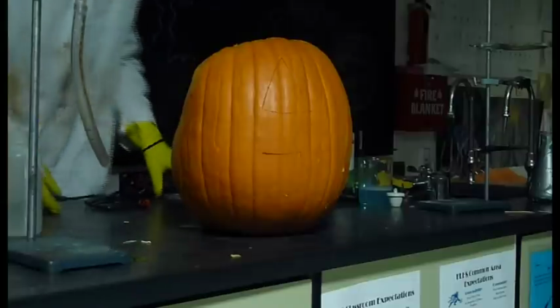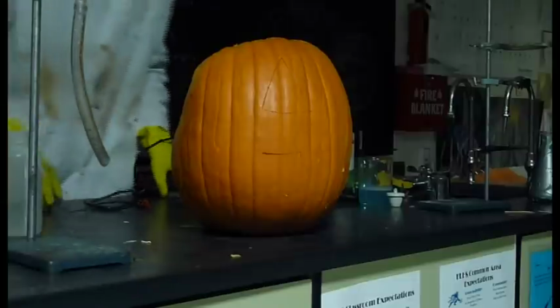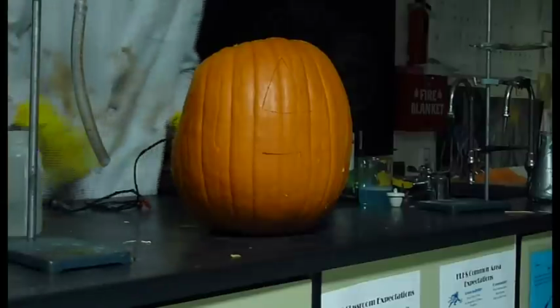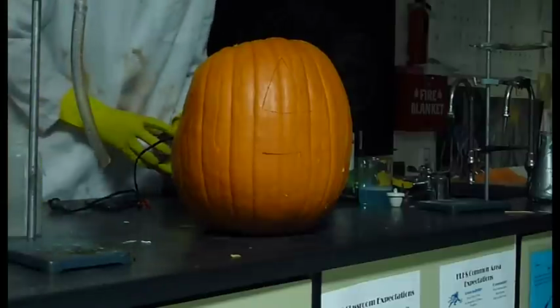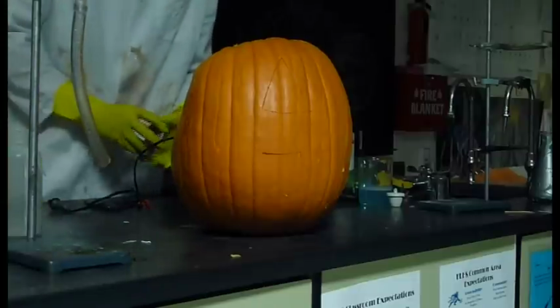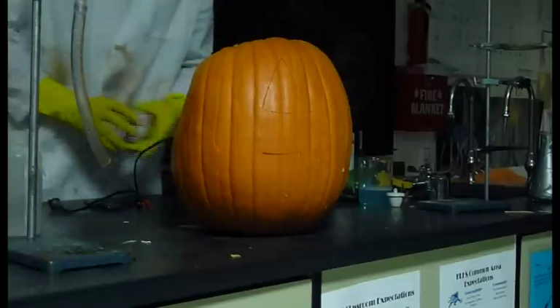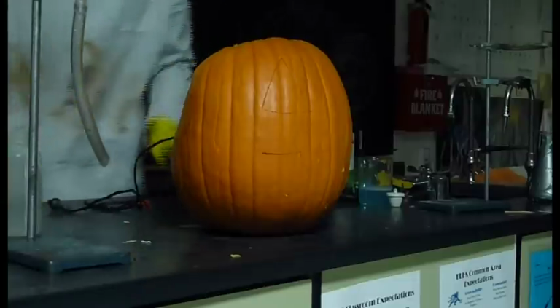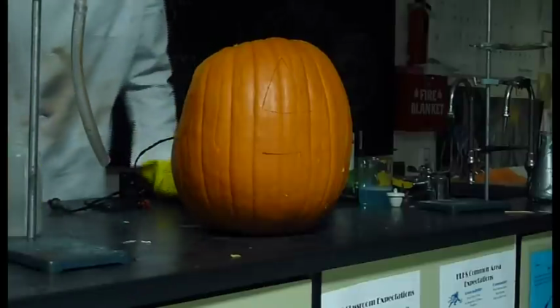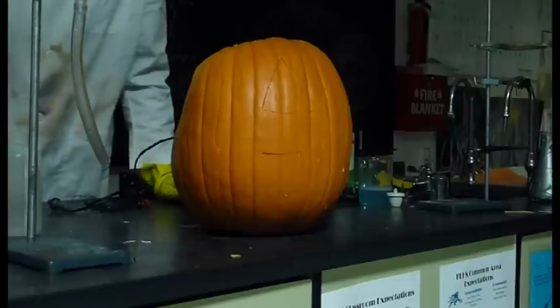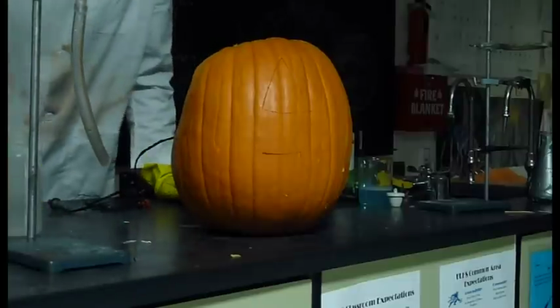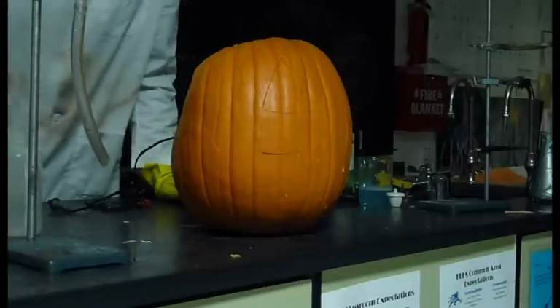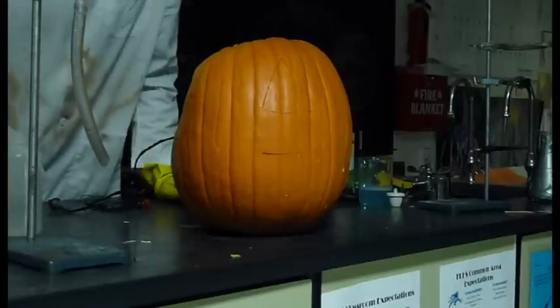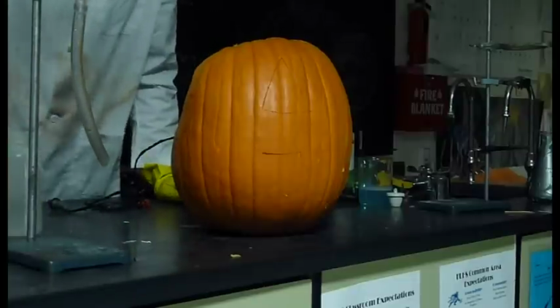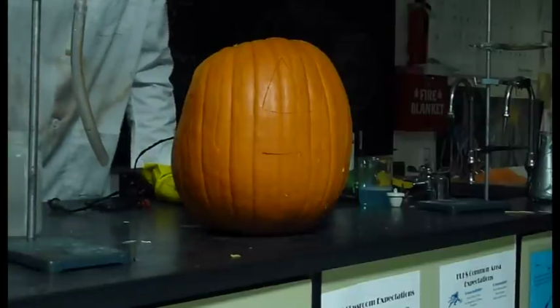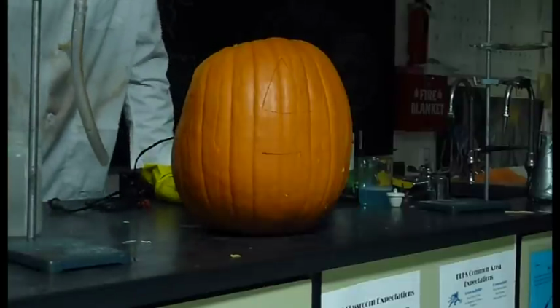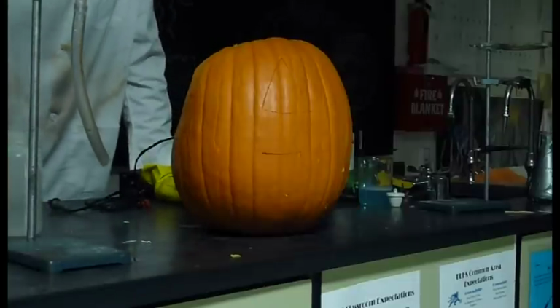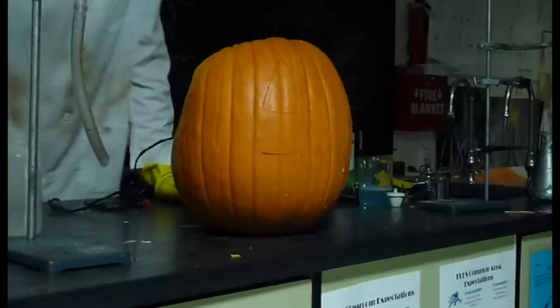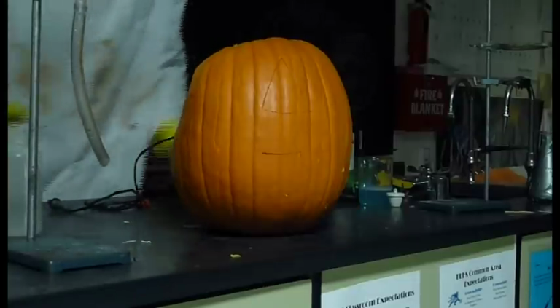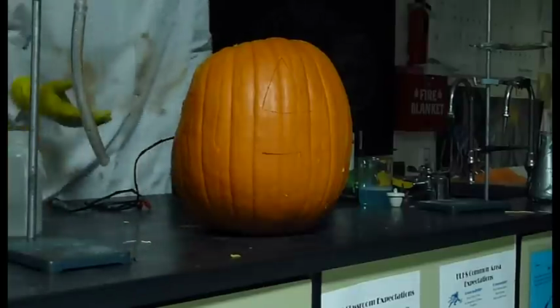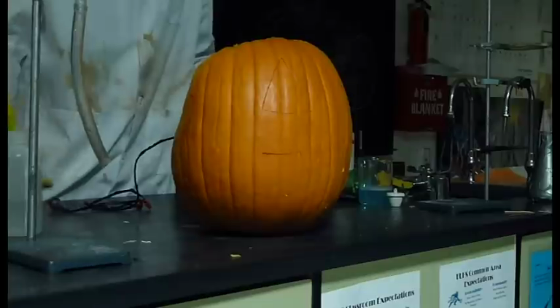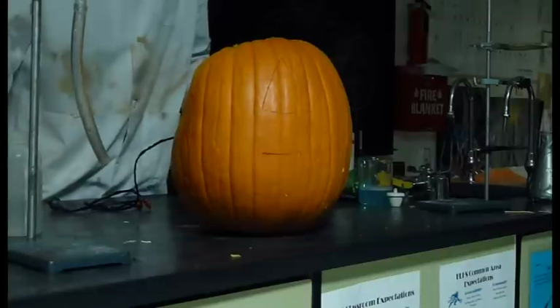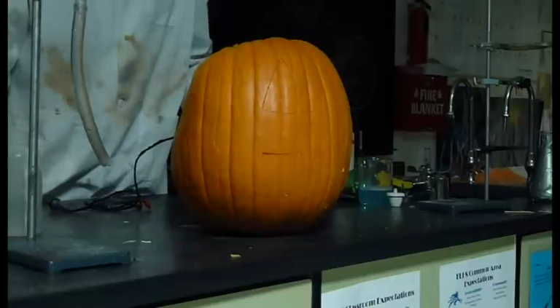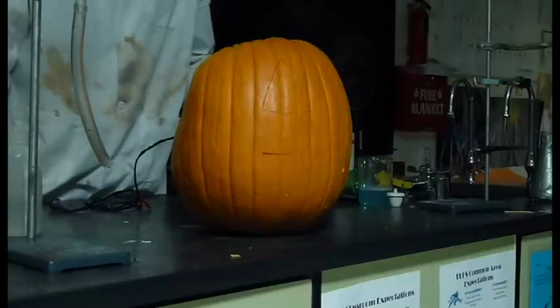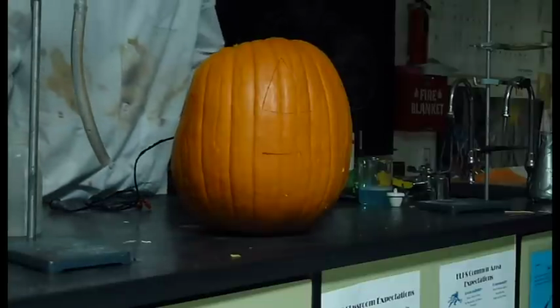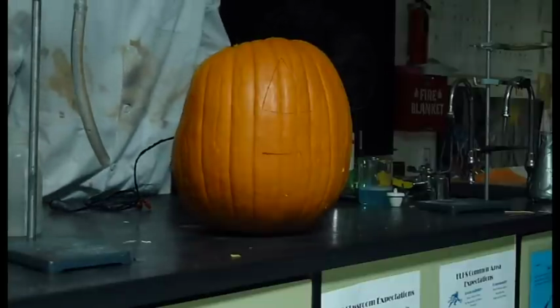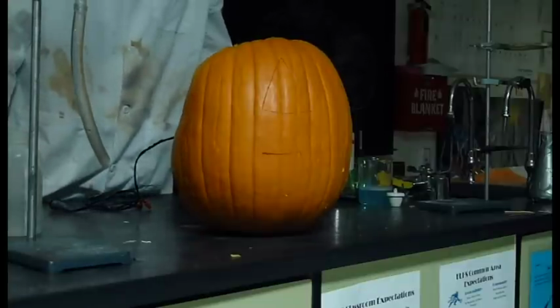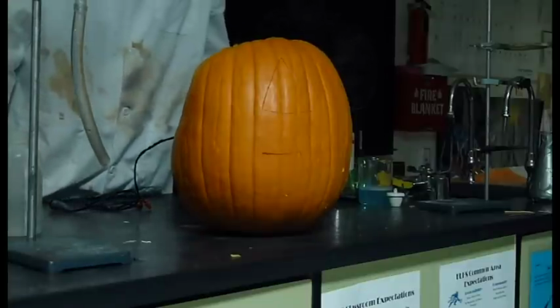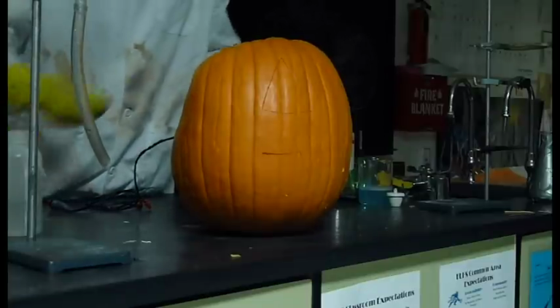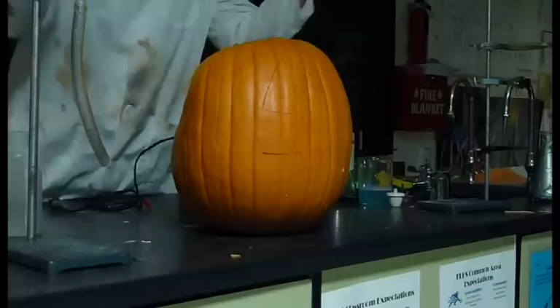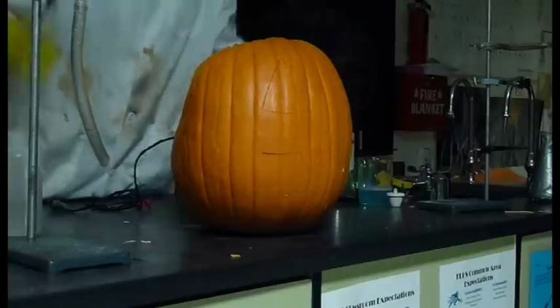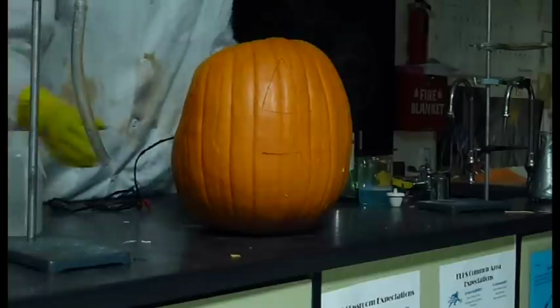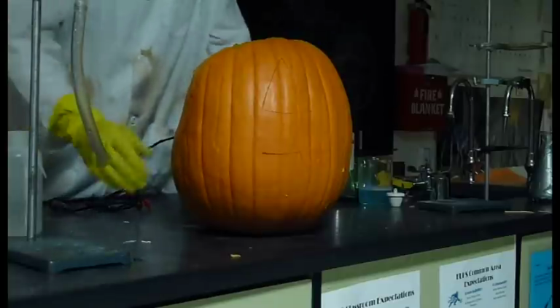I just kind of want to mess around with this a little bit before you do it with students in the room. You don't want it to fill with too much acetylene because then pieces of pumpkin go flying everywhere.